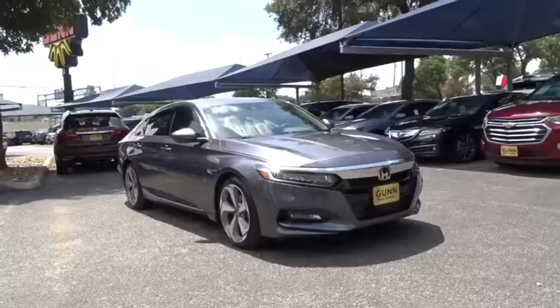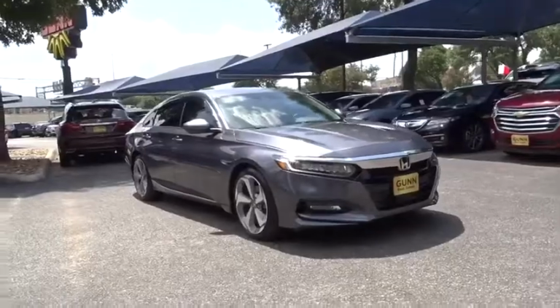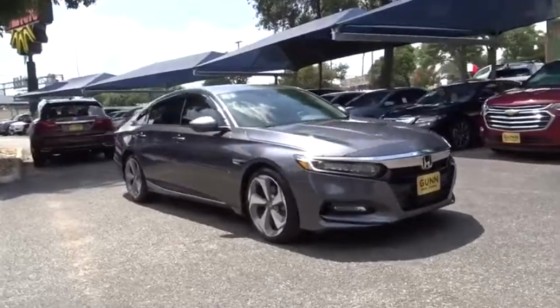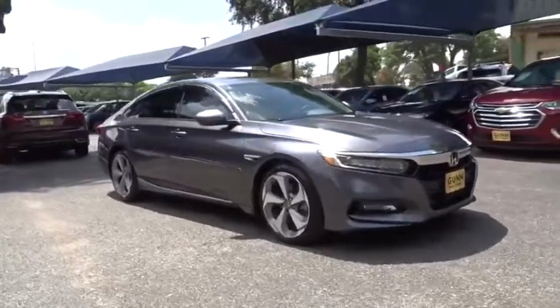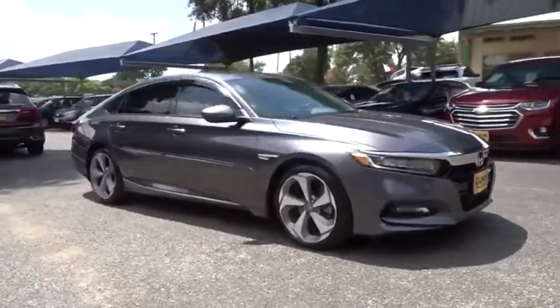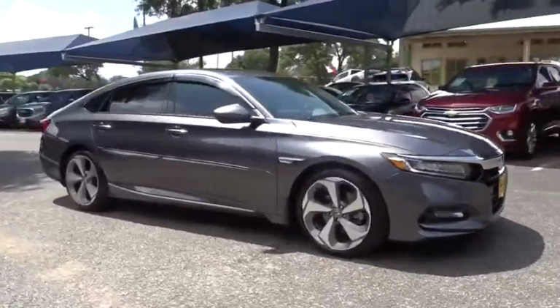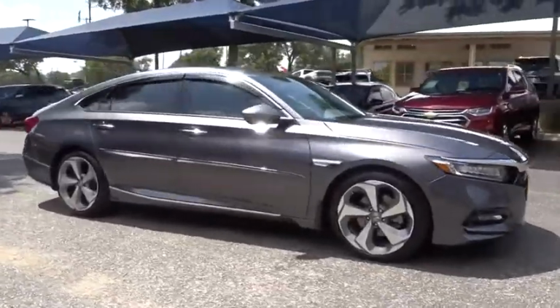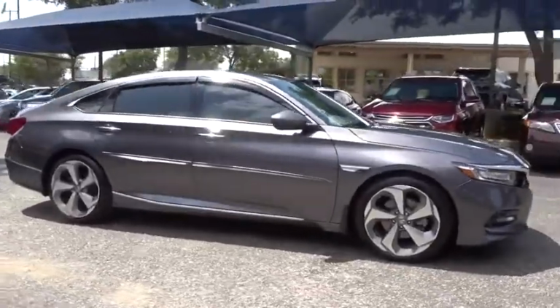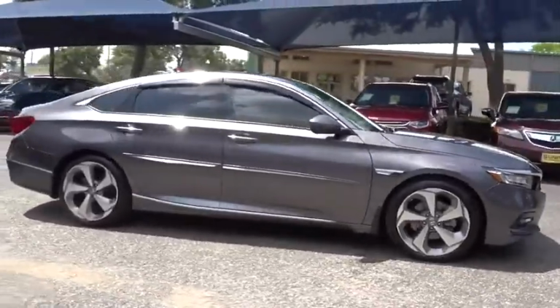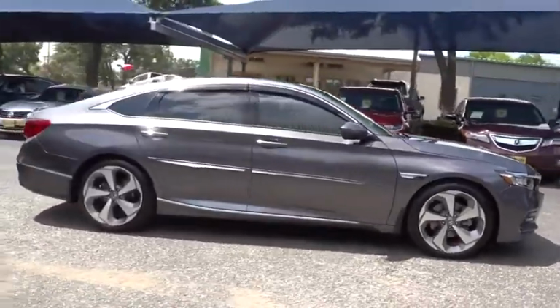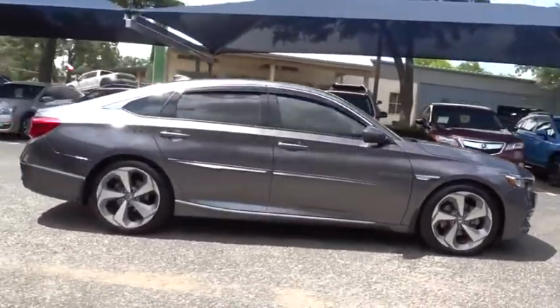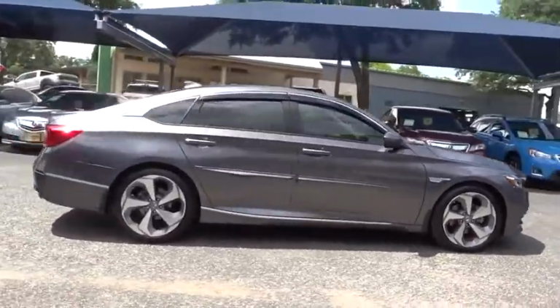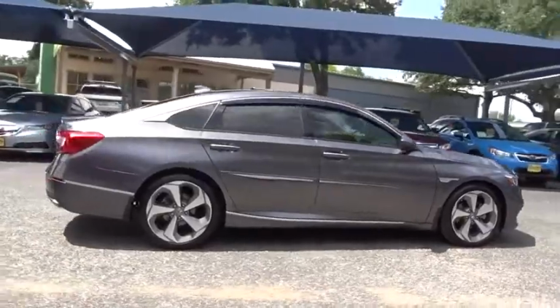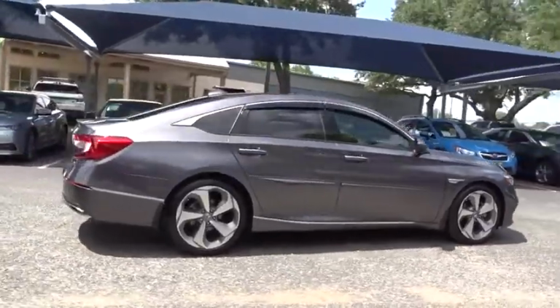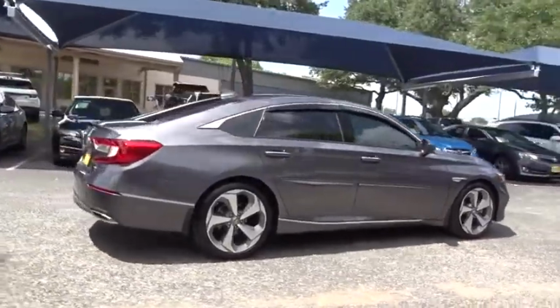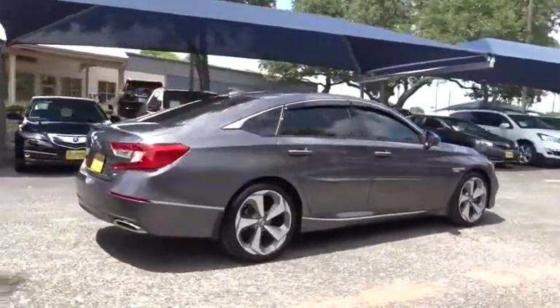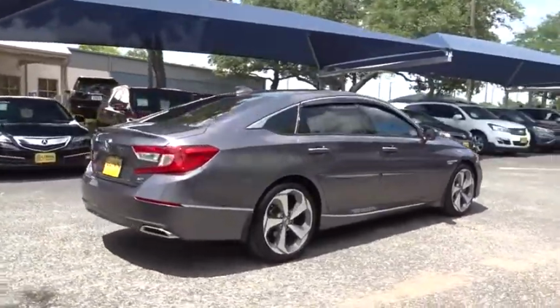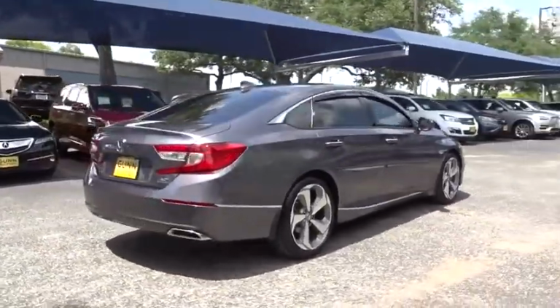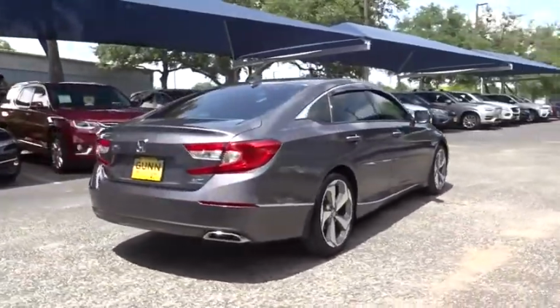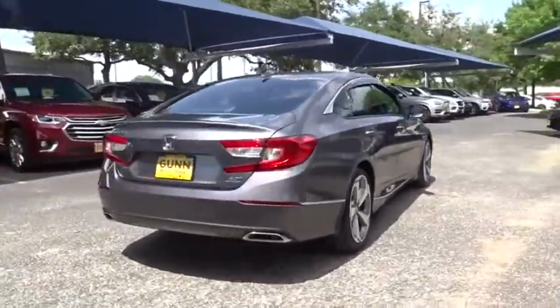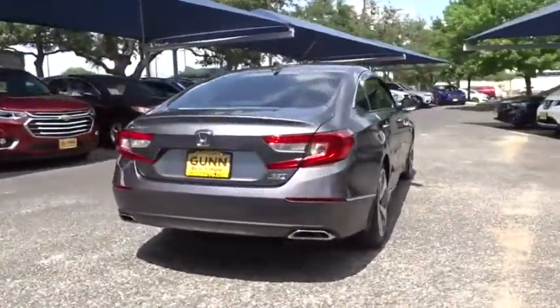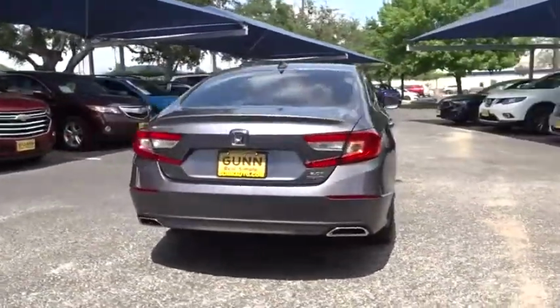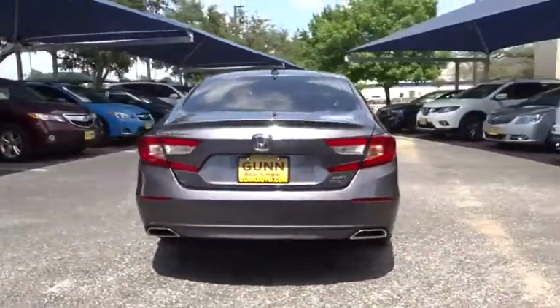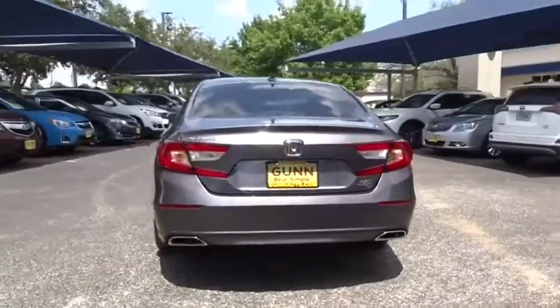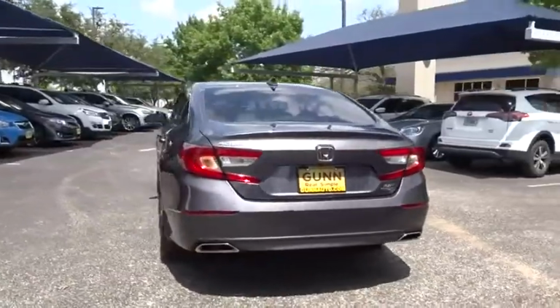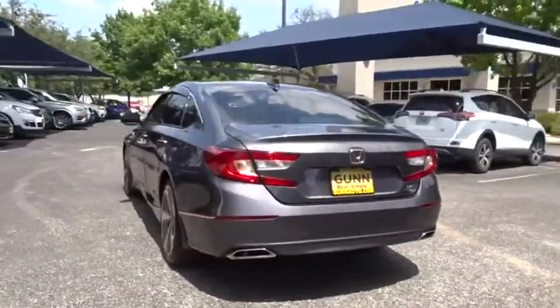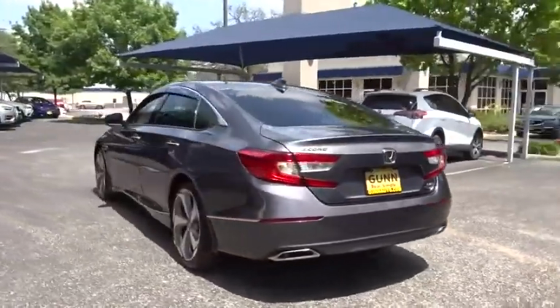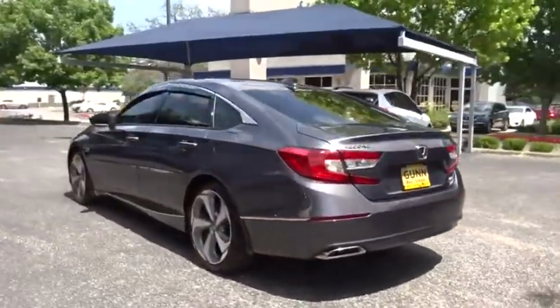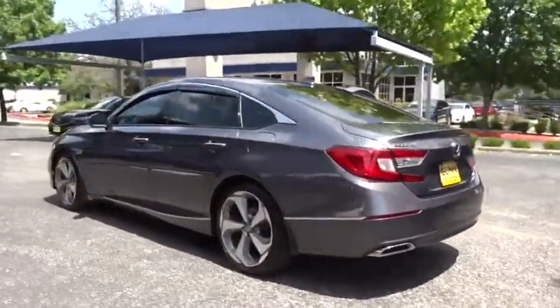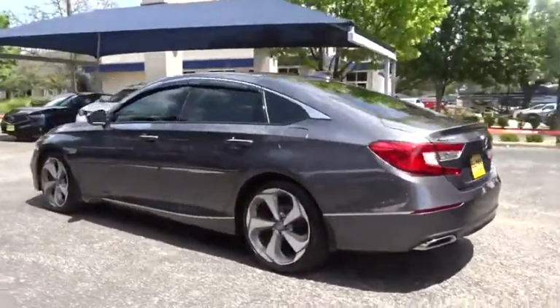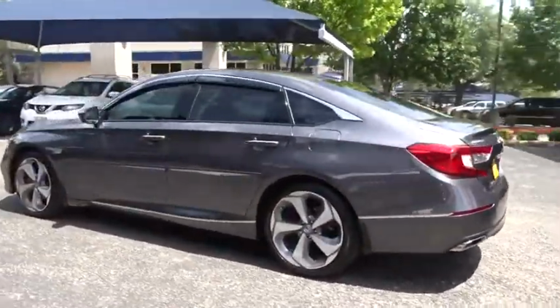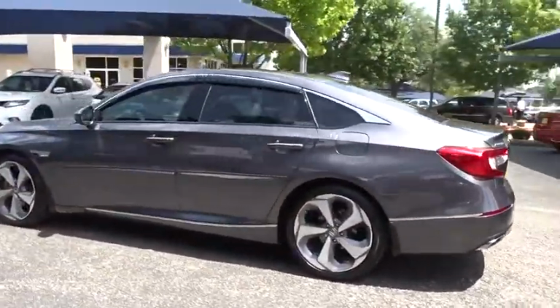Make a great choice today with the 2019 Honda Accord. Ingeniously simple, yet overflowing with luxury and technological creativity. All that and more in the Accord. This vehicle has less than 6,000 miles.